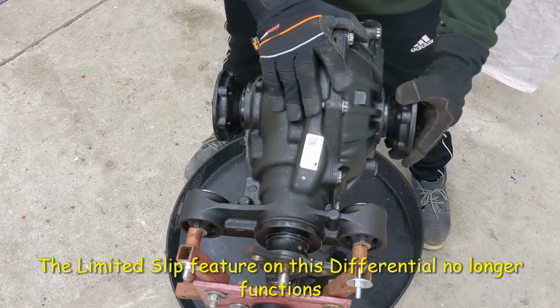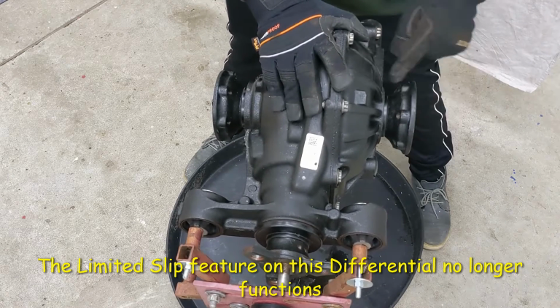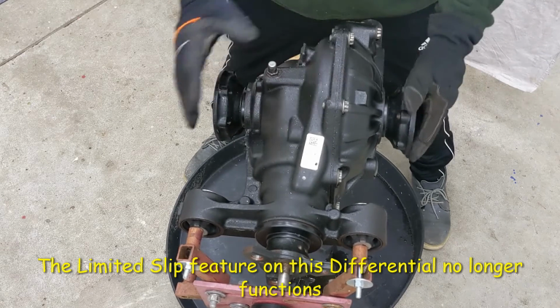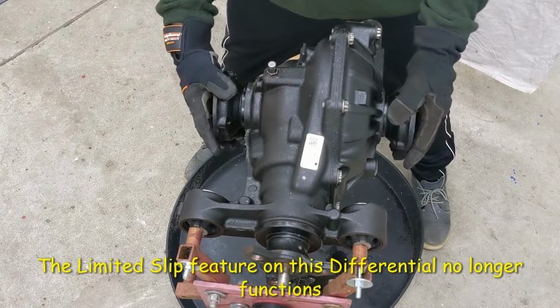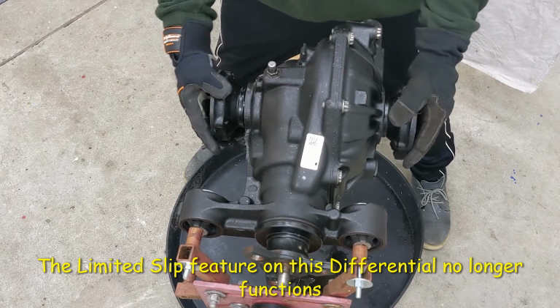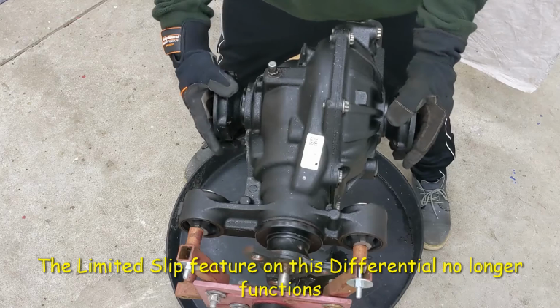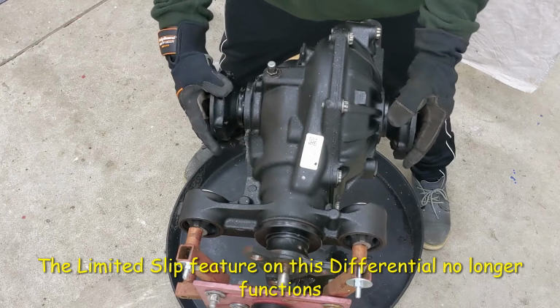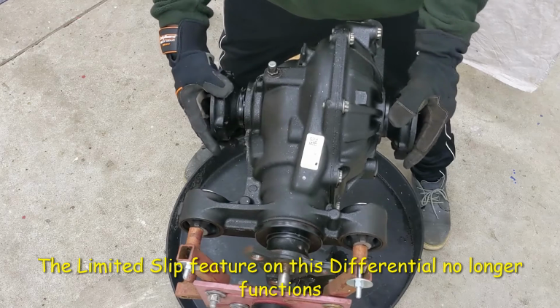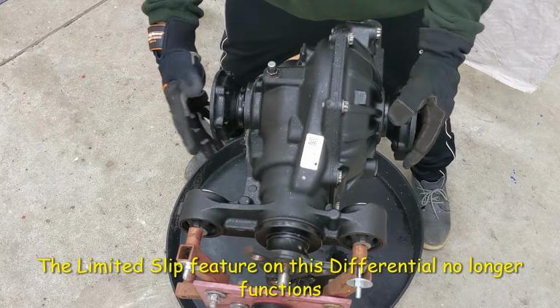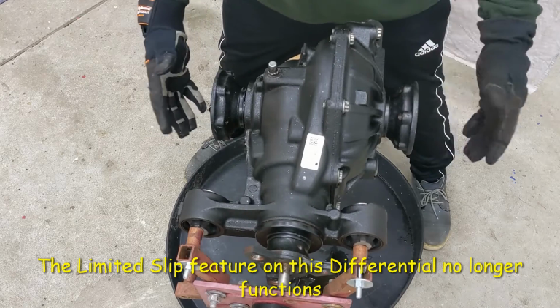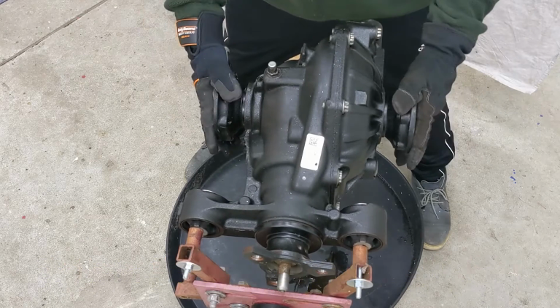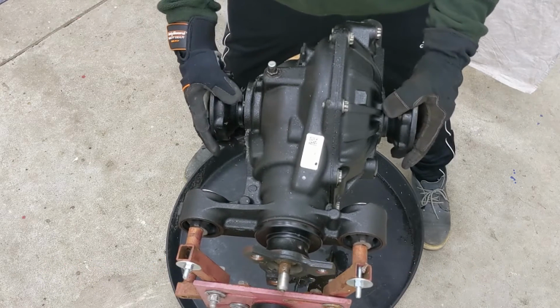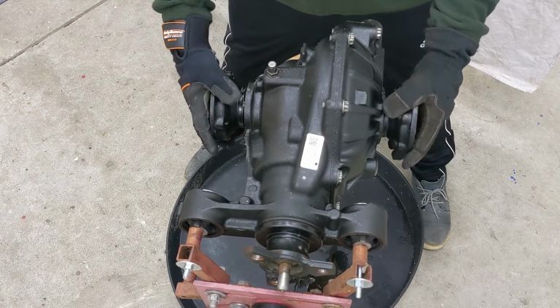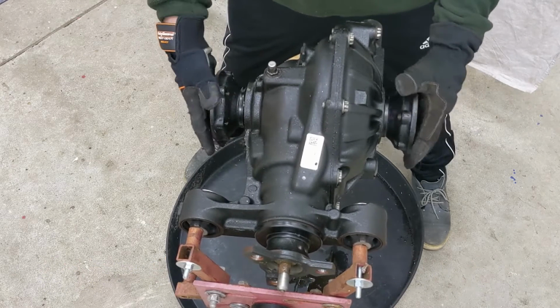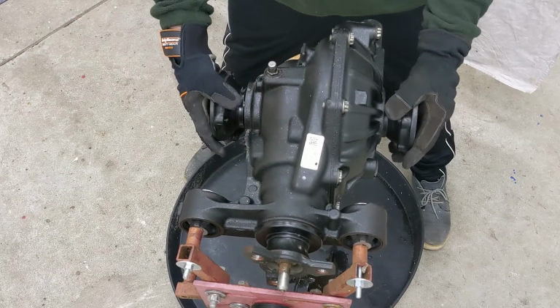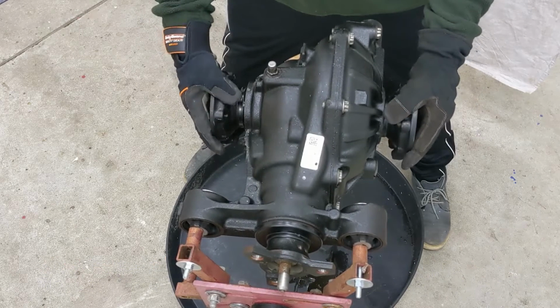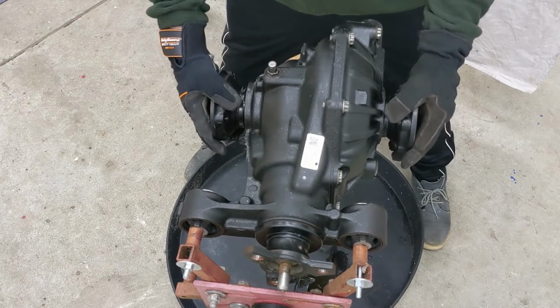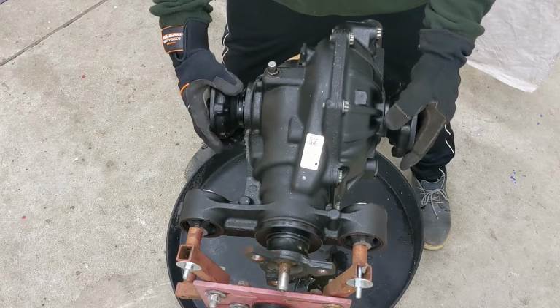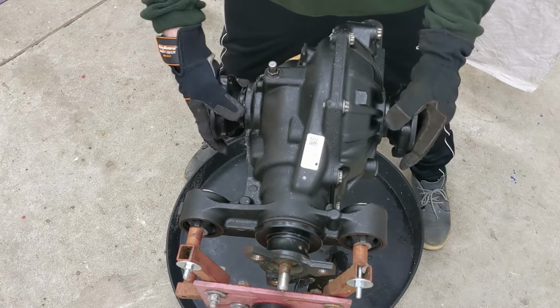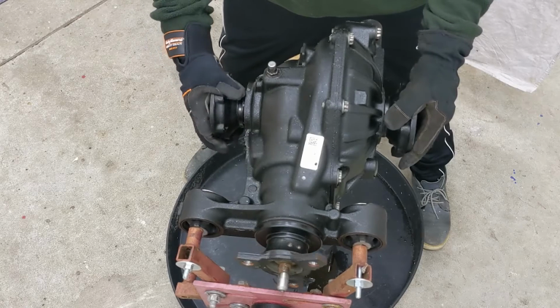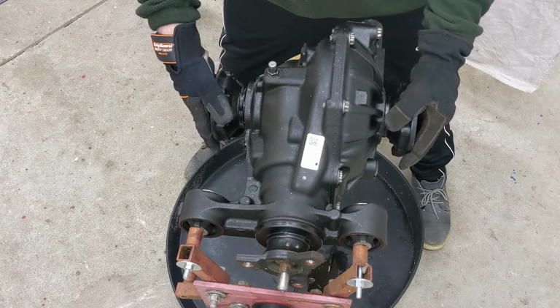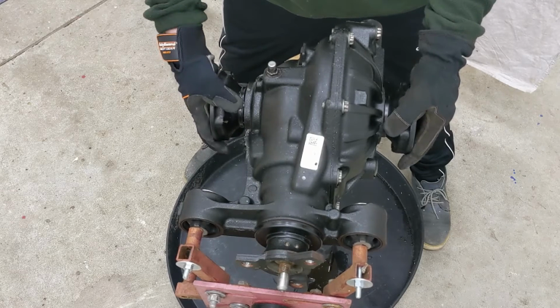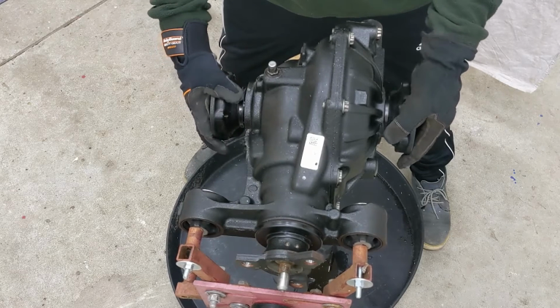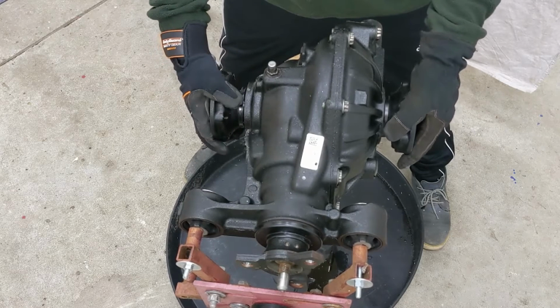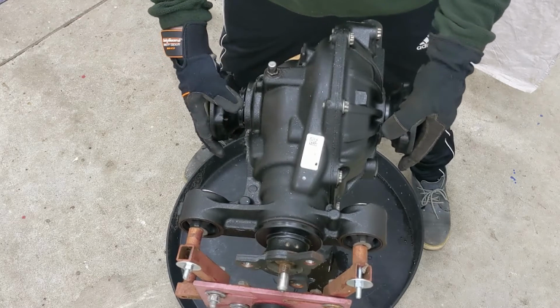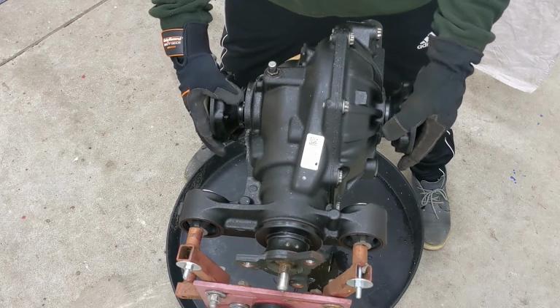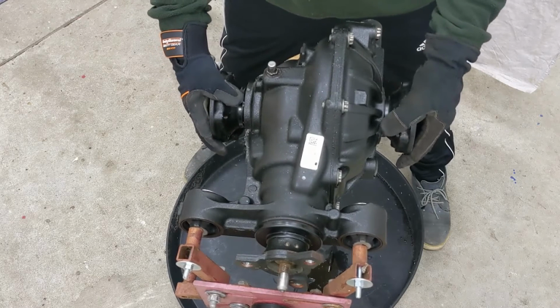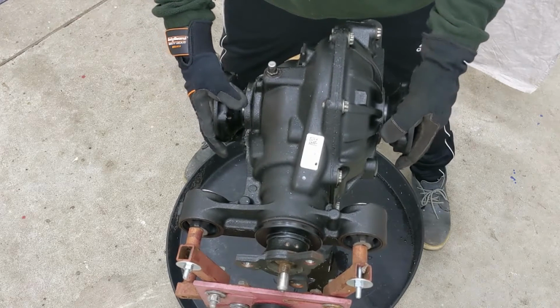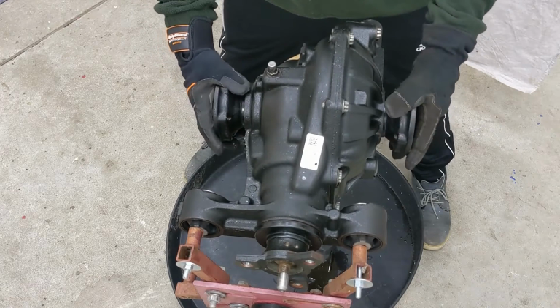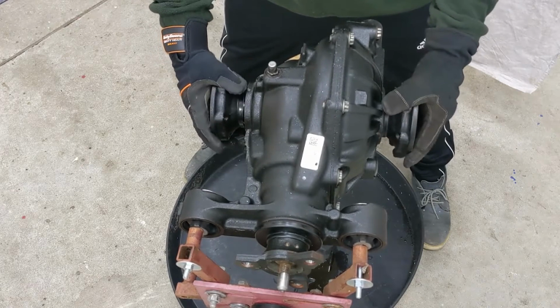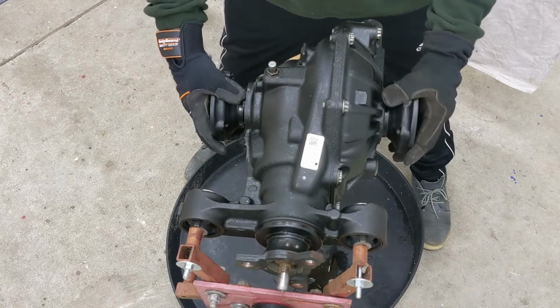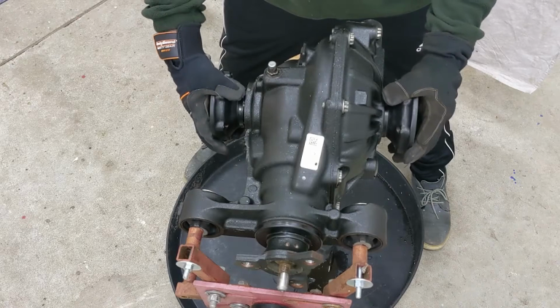I do notice there's a lot of play here, a lot of play here, and a whole lot of play on this side. When you pull these all the way out, it no longer acts like a differential — I can feel the gear is not meshing anymore.